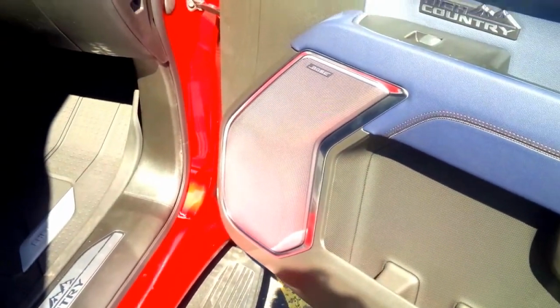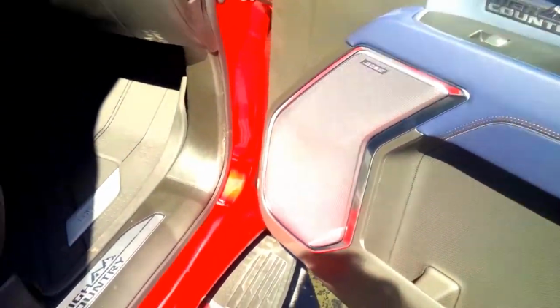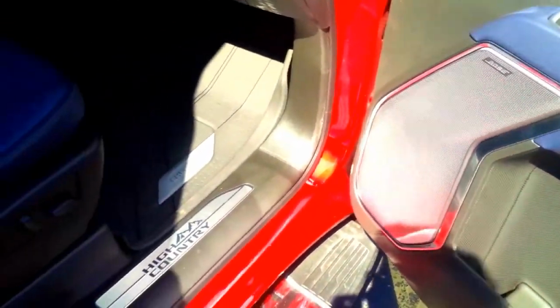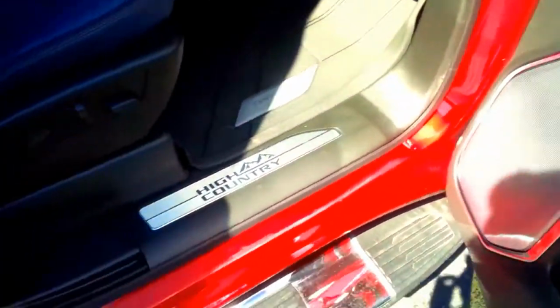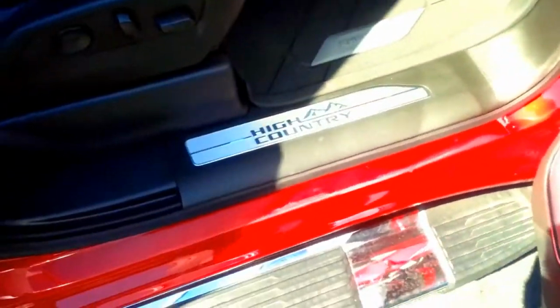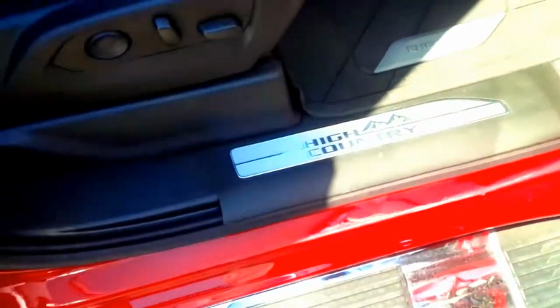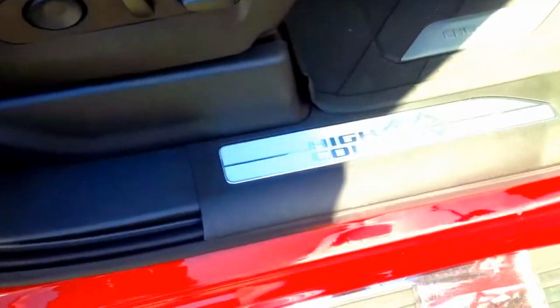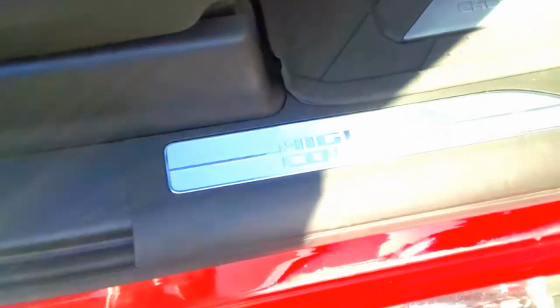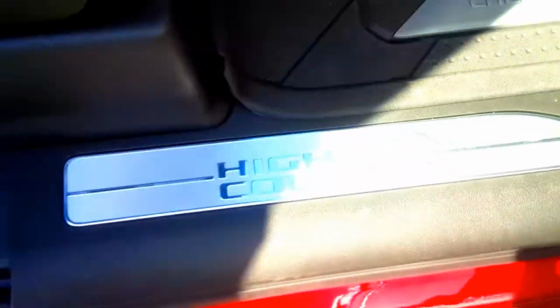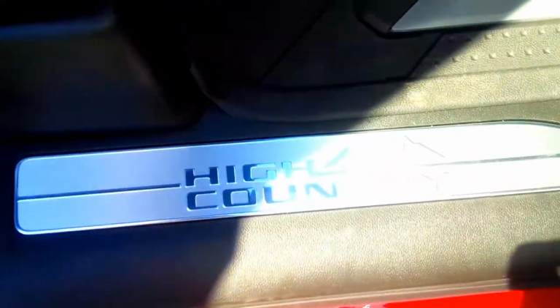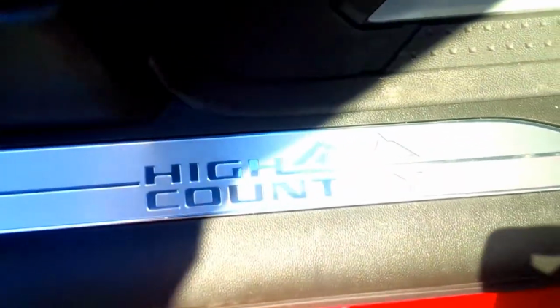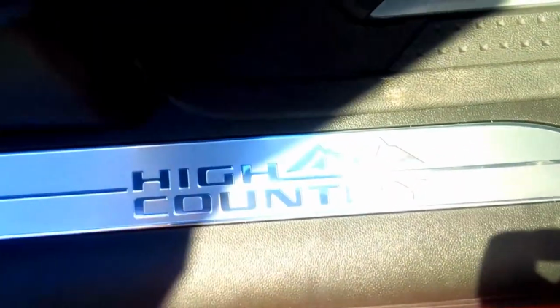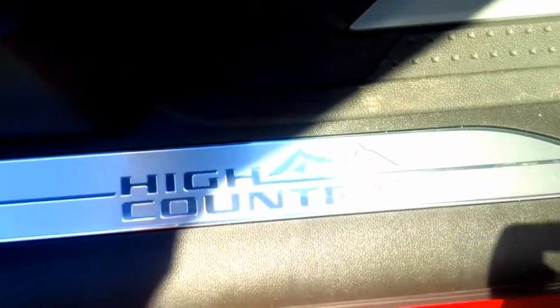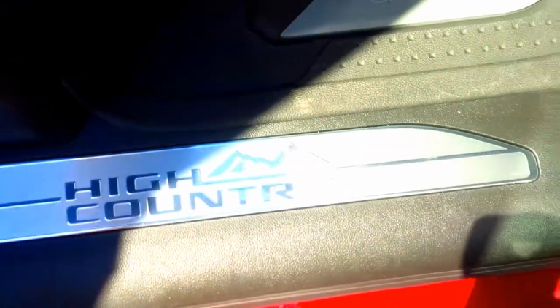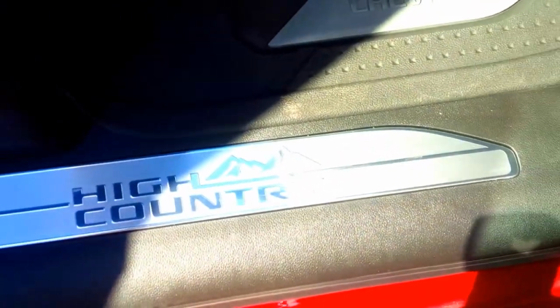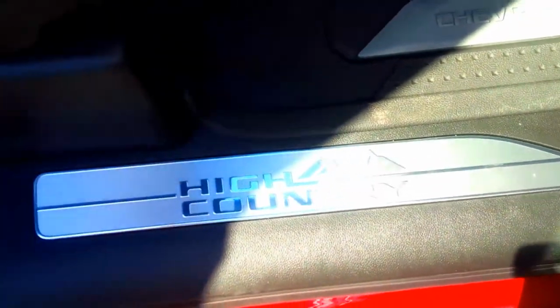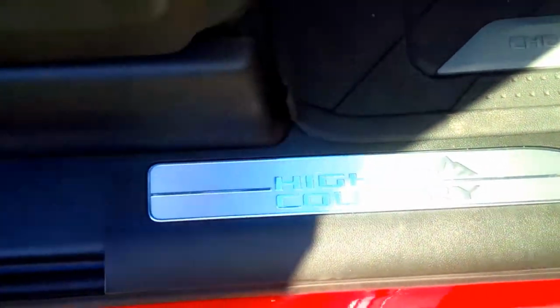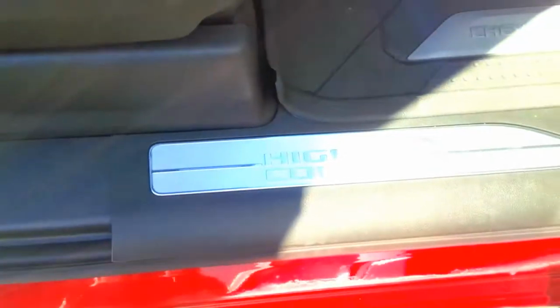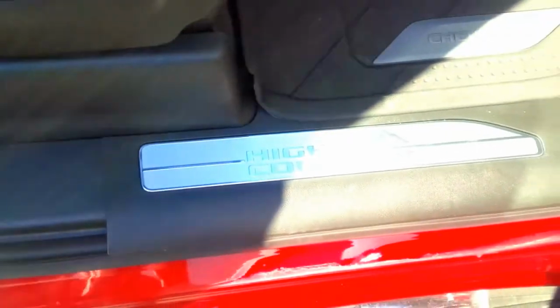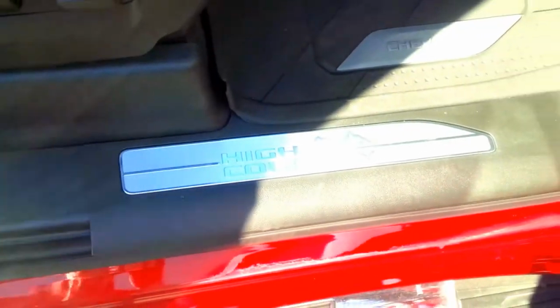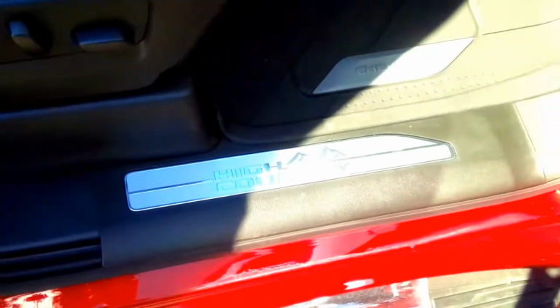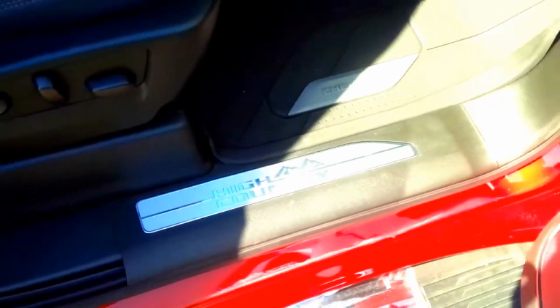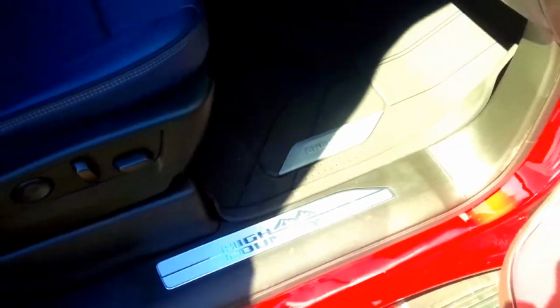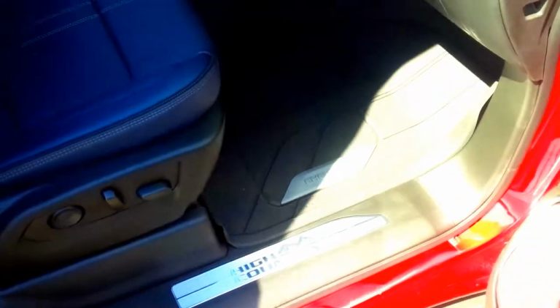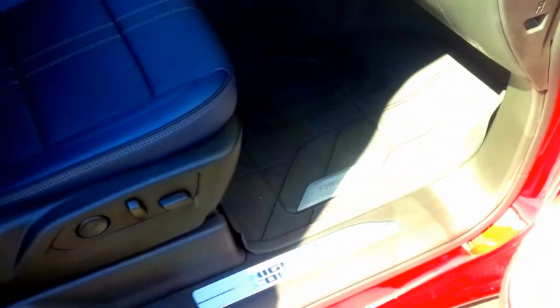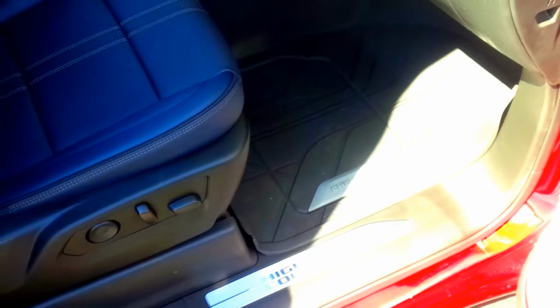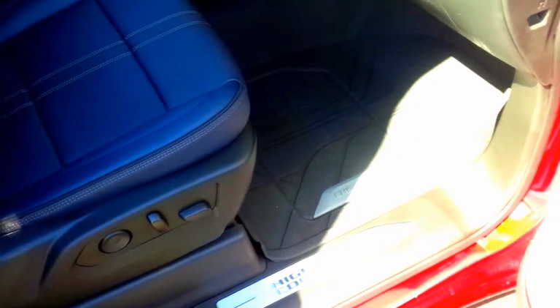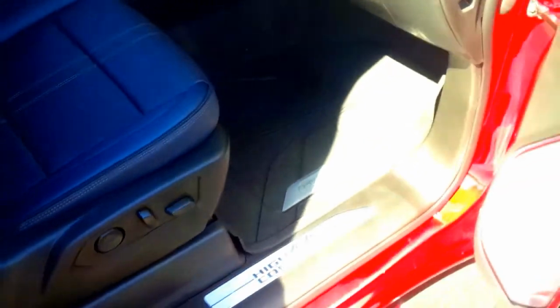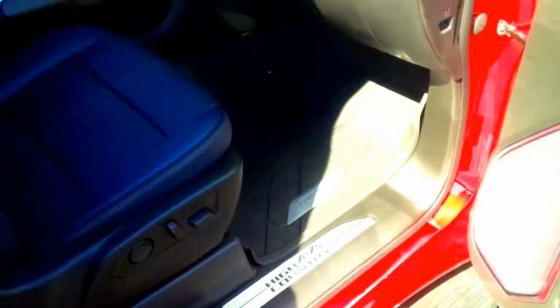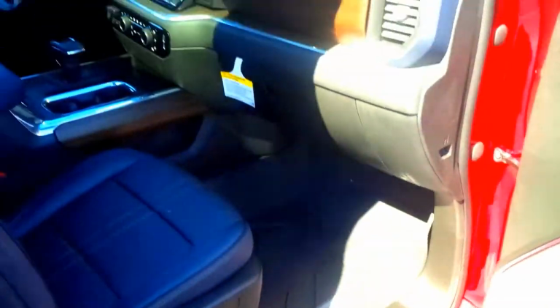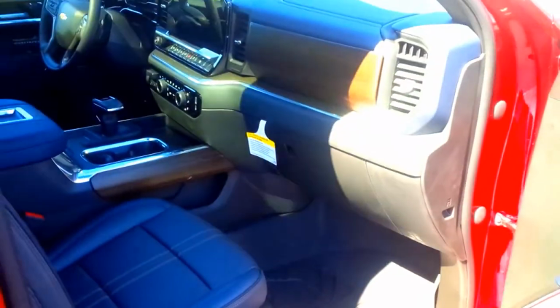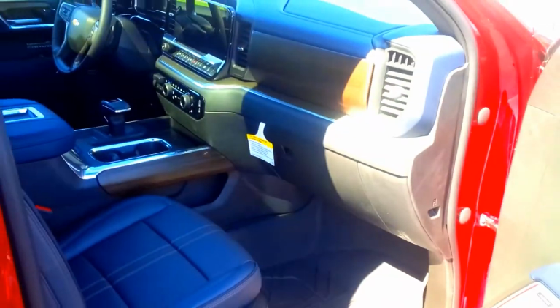You also get a Bose audio system. This is really the top of the line. You've got High Country splash guards to prevent your boots from scuffing up when you walk inside.